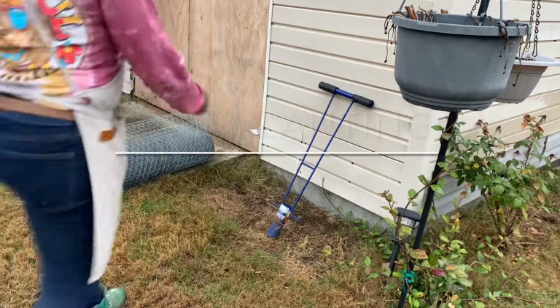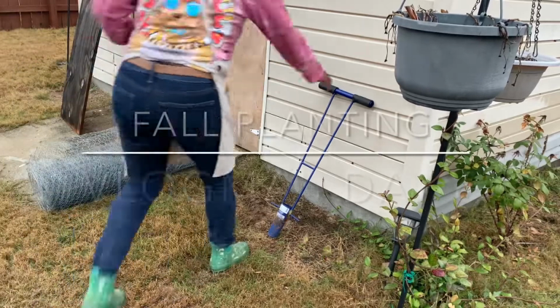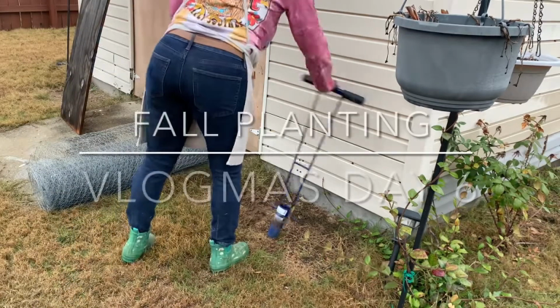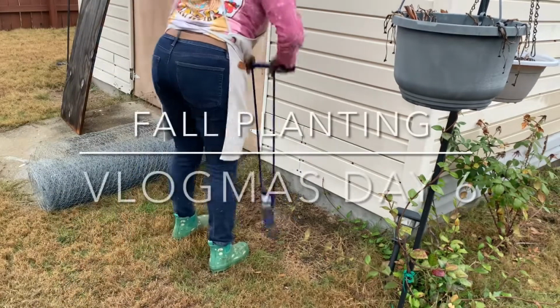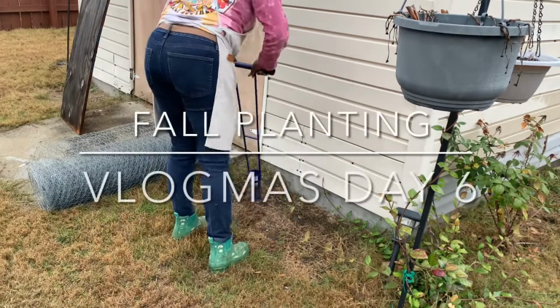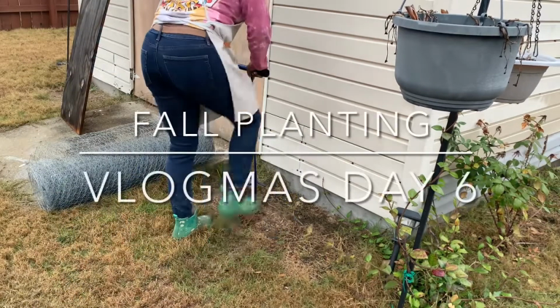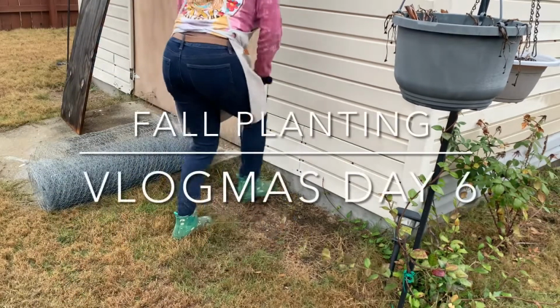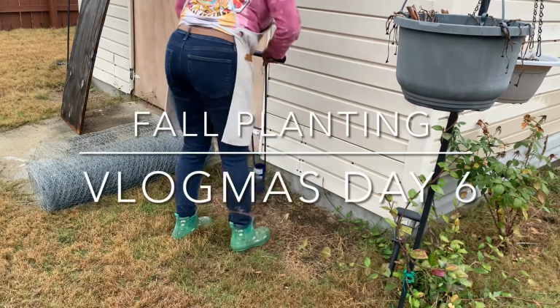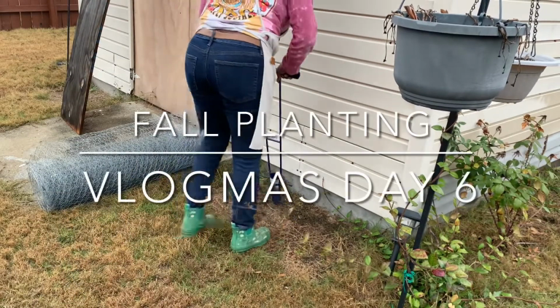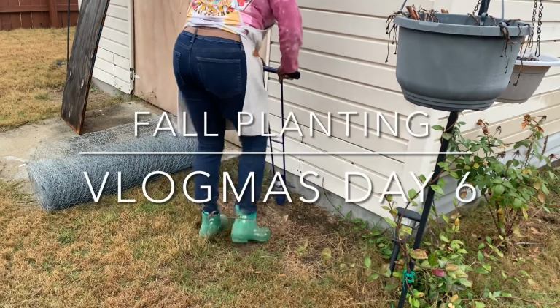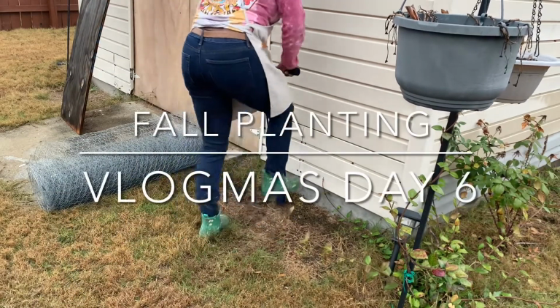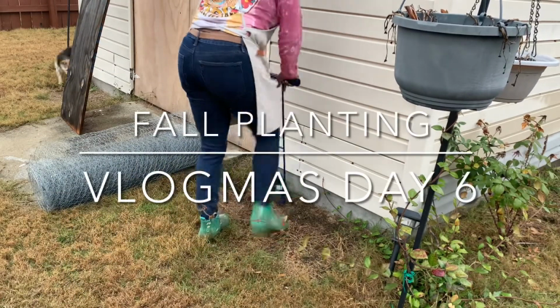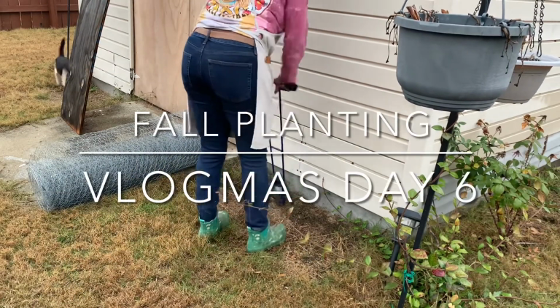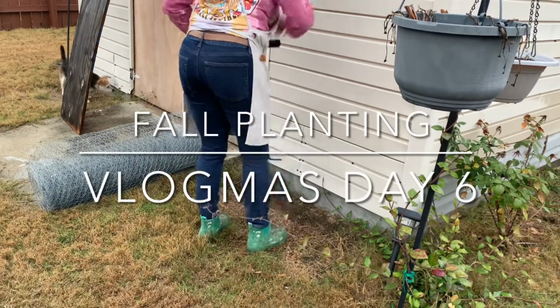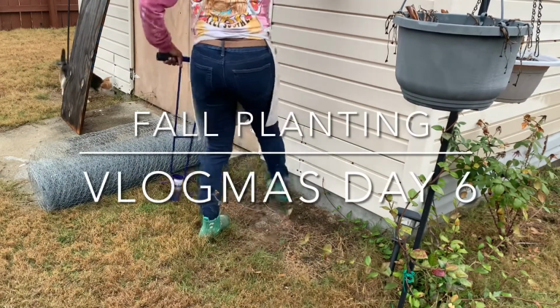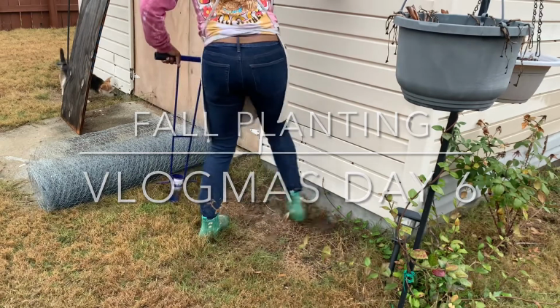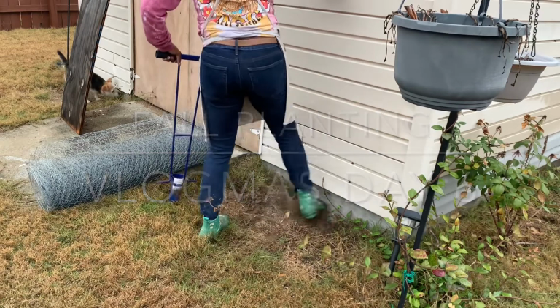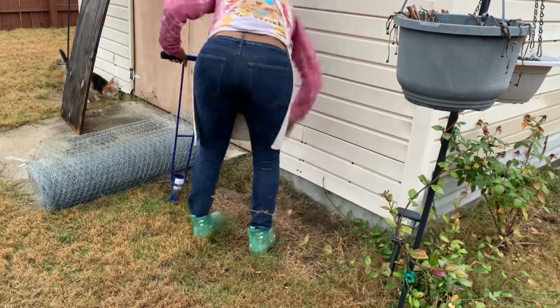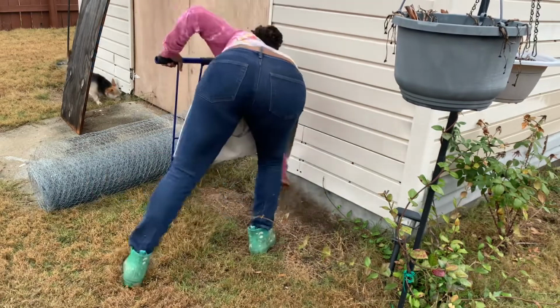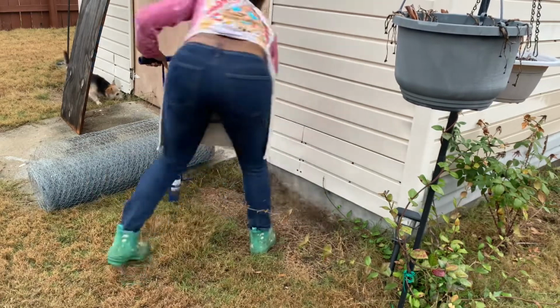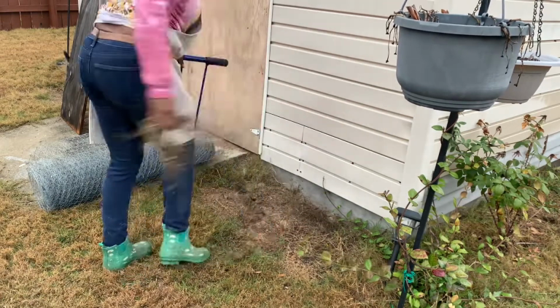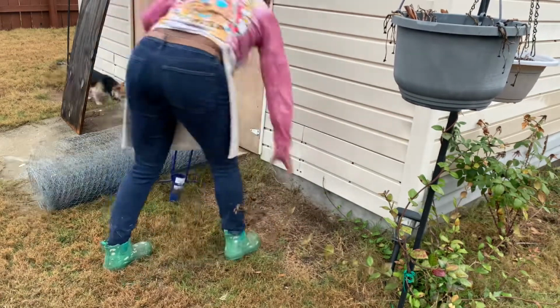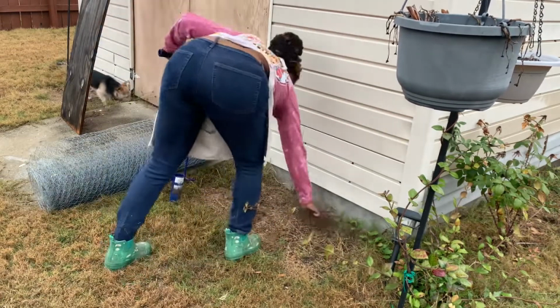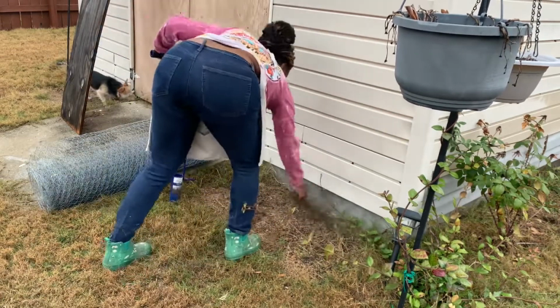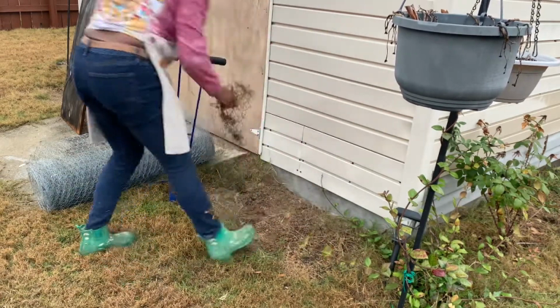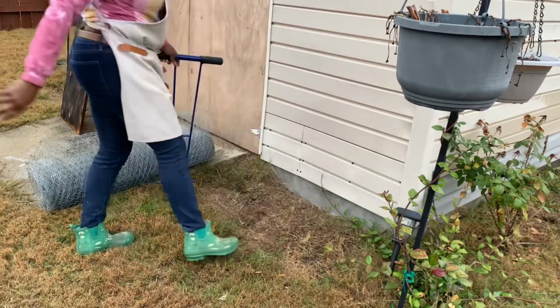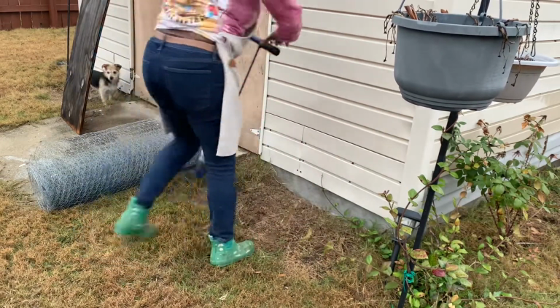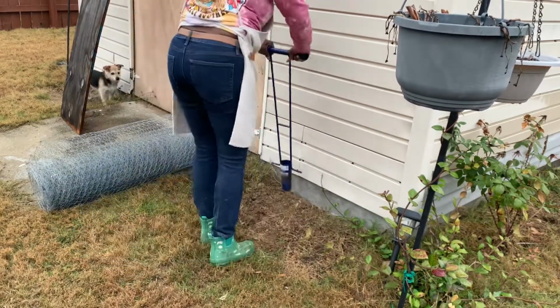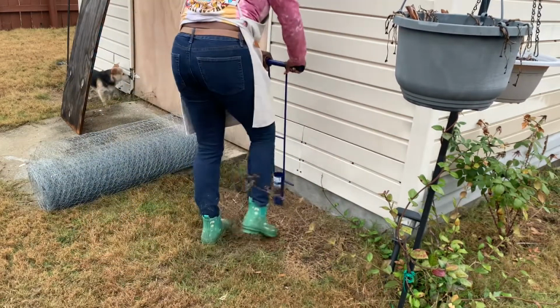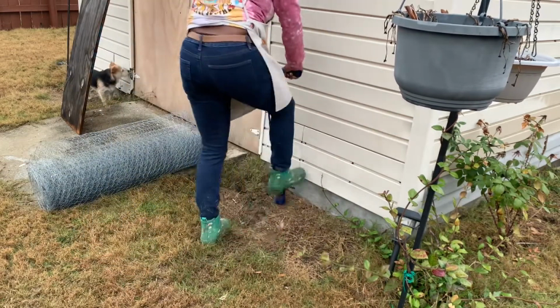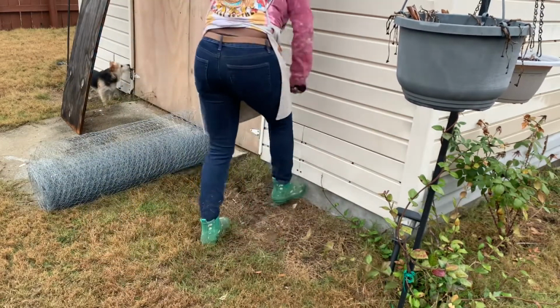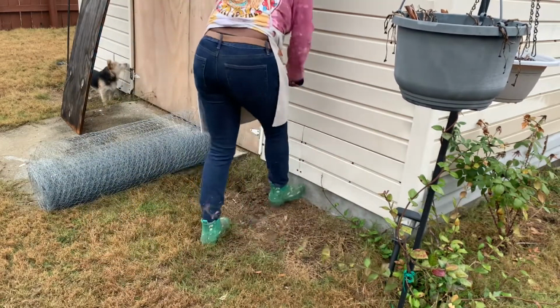Hey guys, this is Food by Faith and welcome to my garden. Today we are going to do three-step bulb planting.